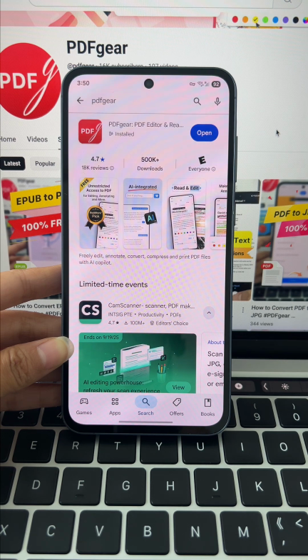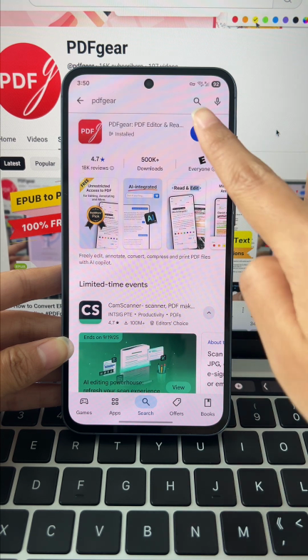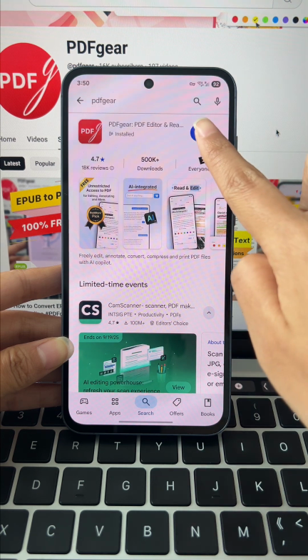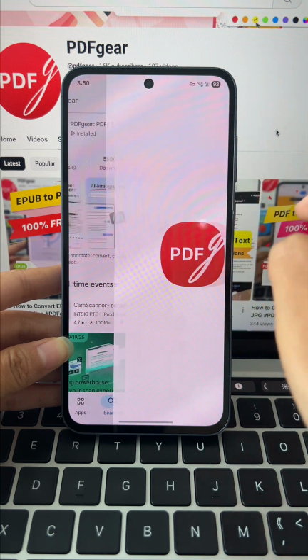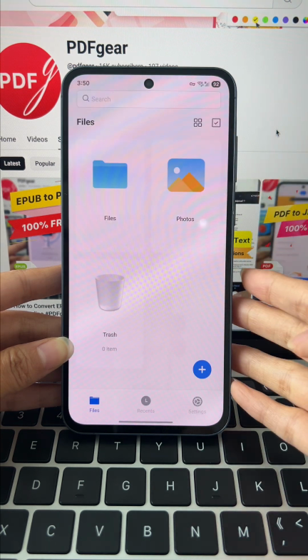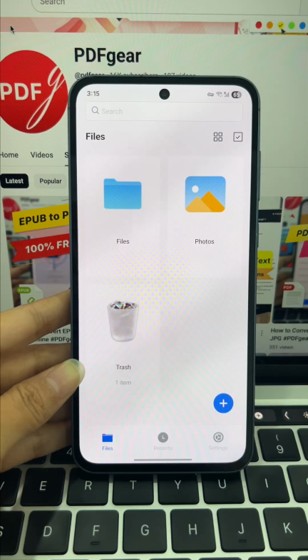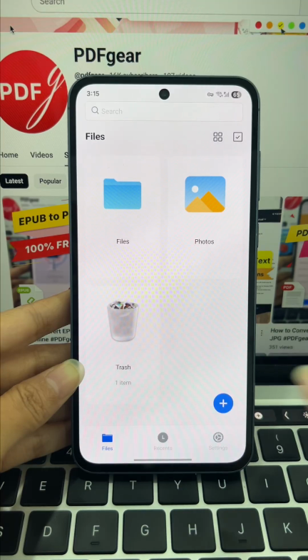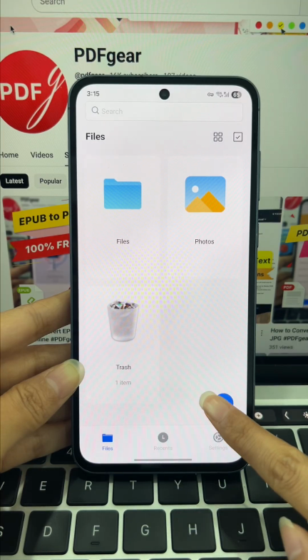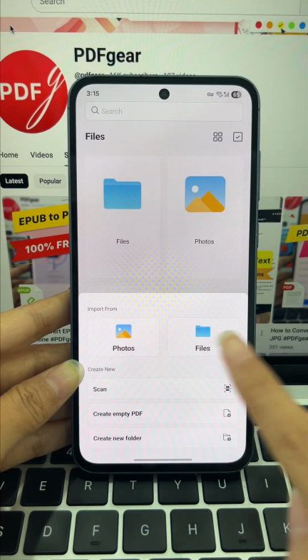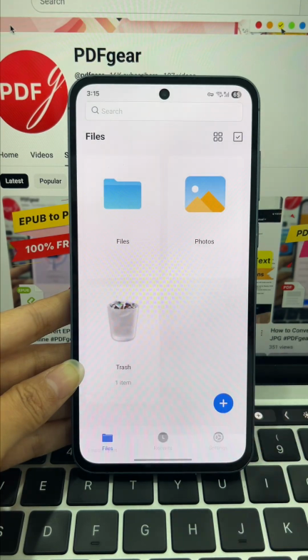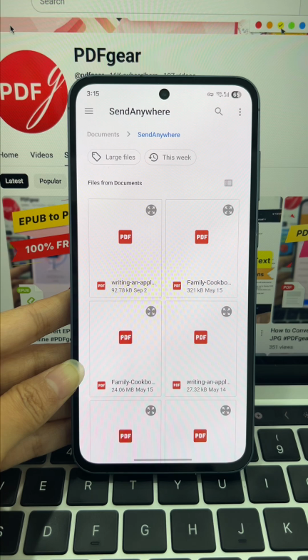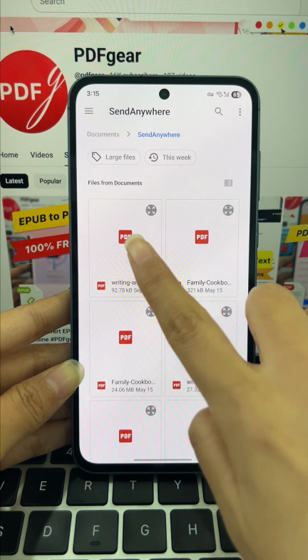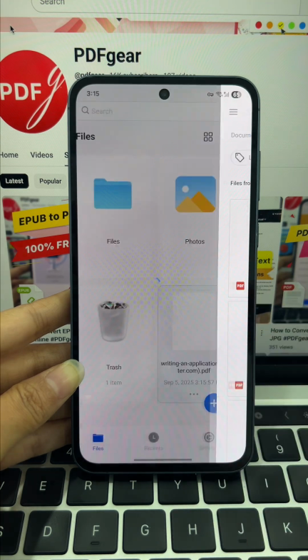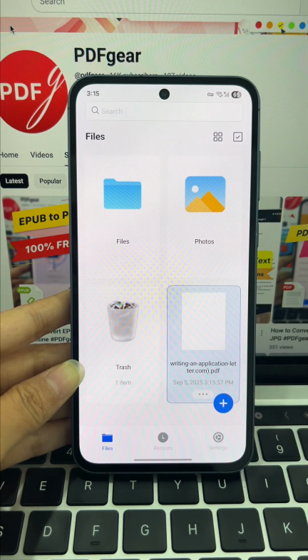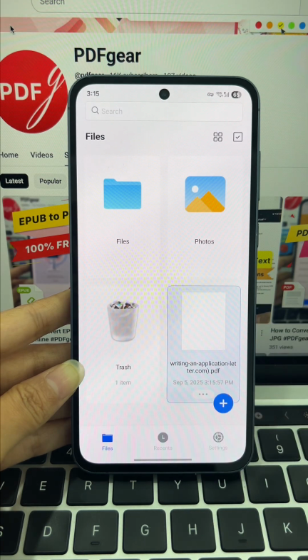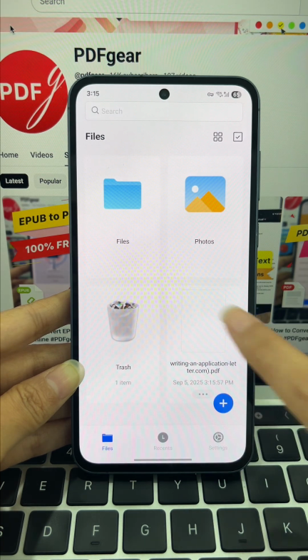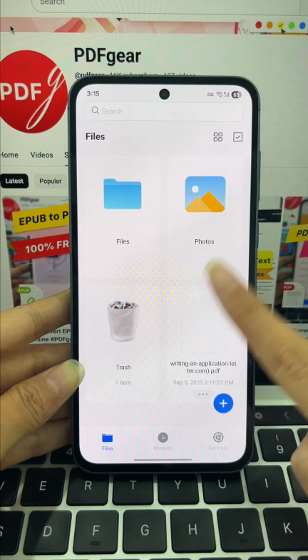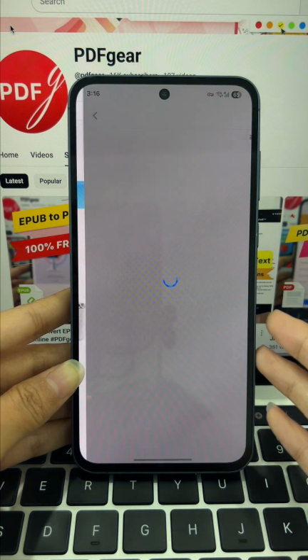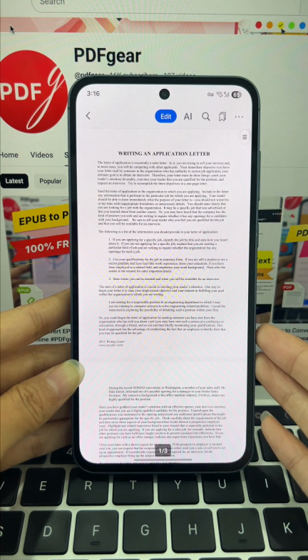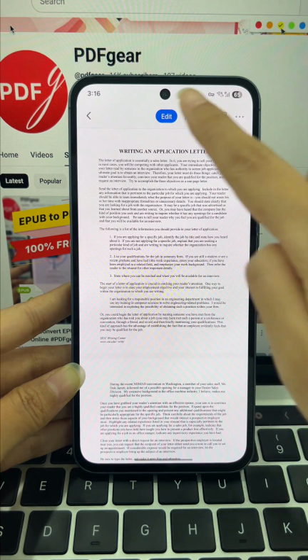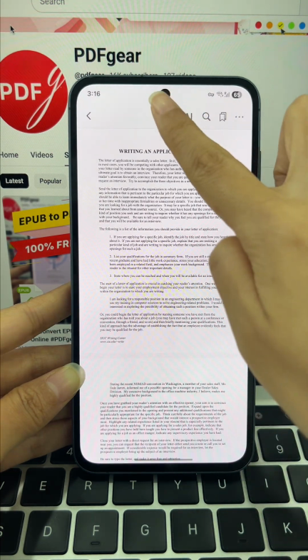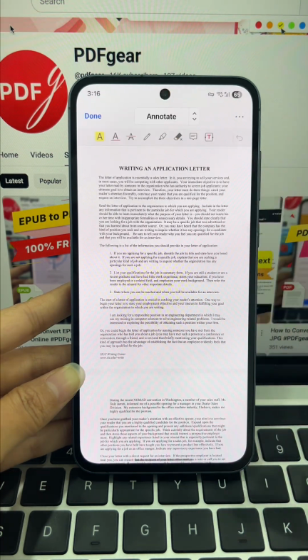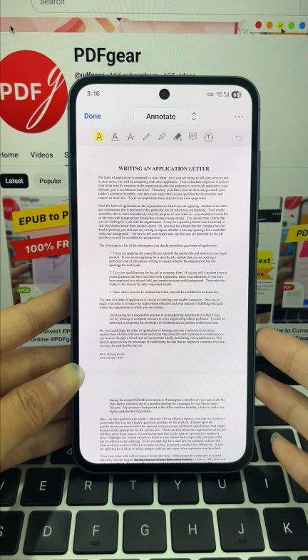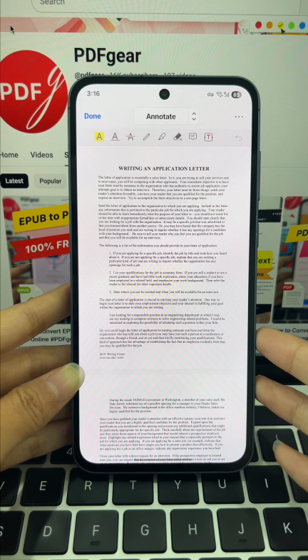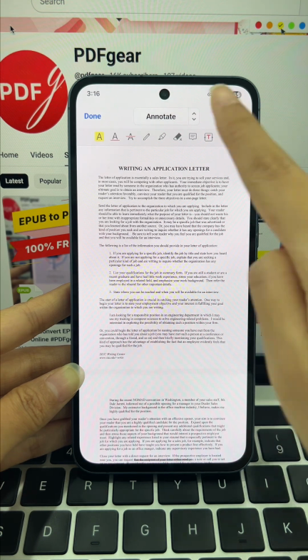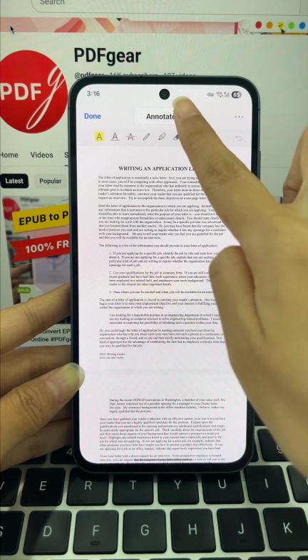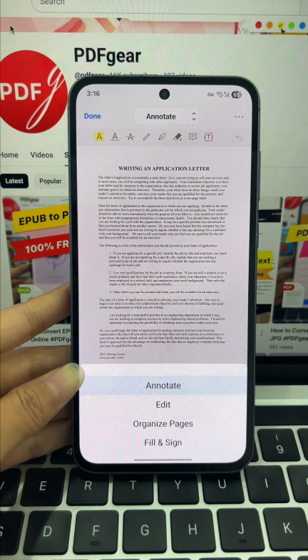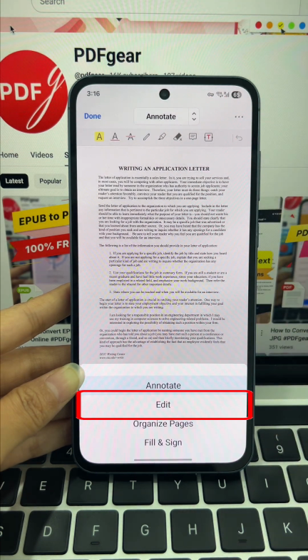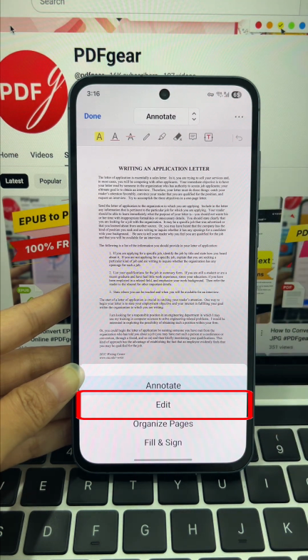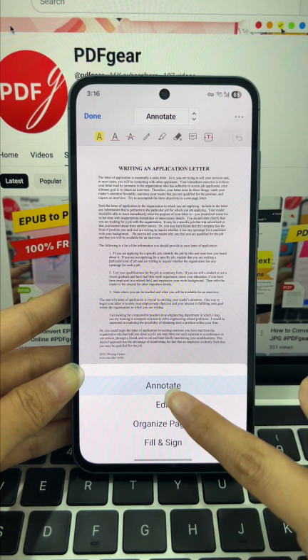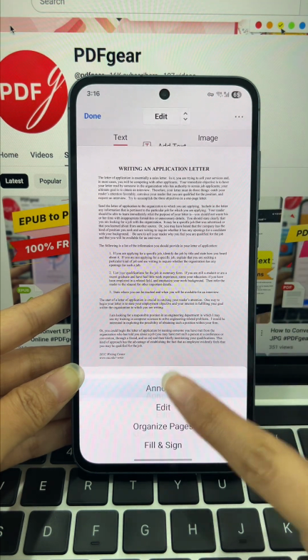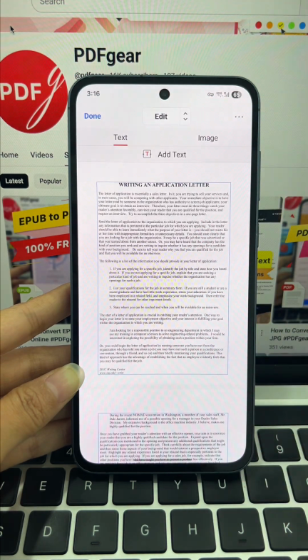Now open PDF Gear, tap the plus button, and choose the PDF you need. Open the file and hit the edit button to enter annotate mode. Tap the annotate button and select the edit option from the pop-up window.